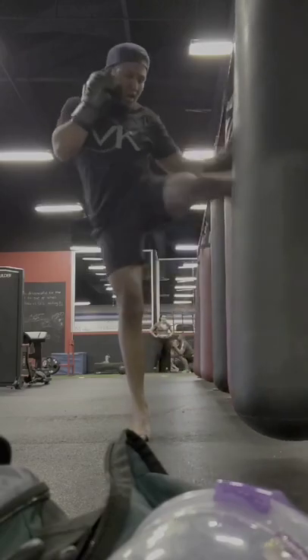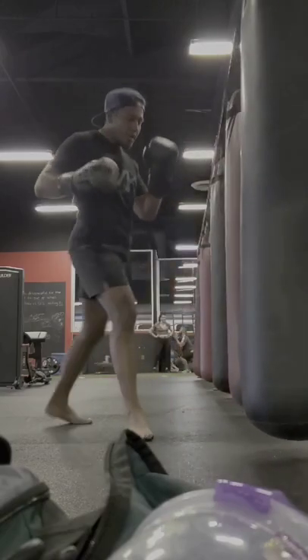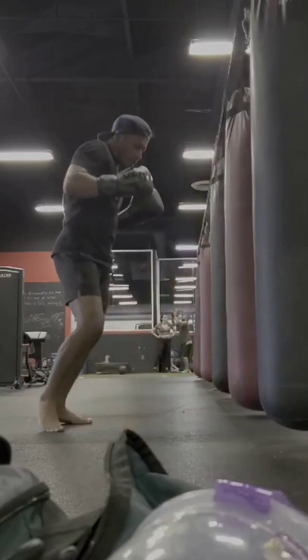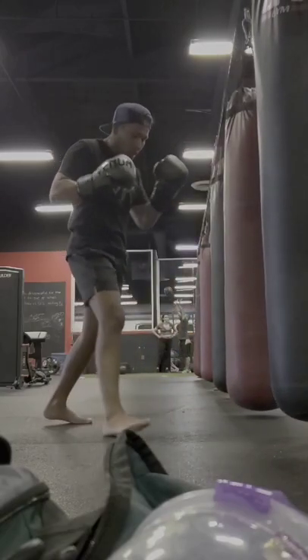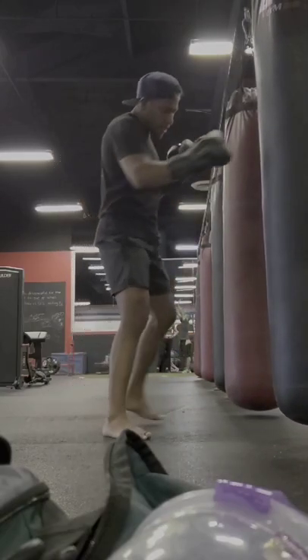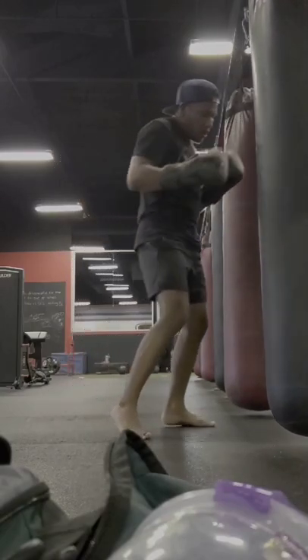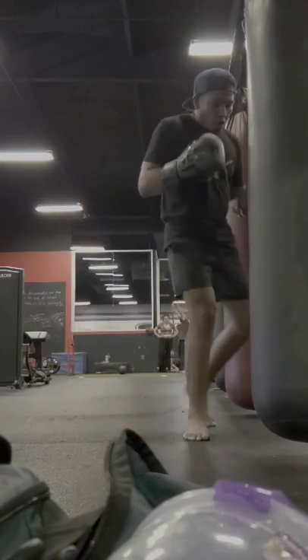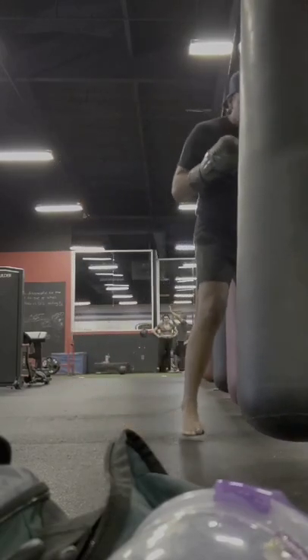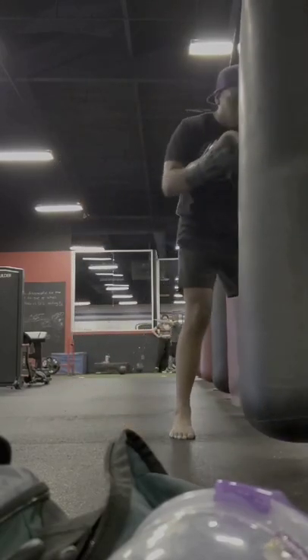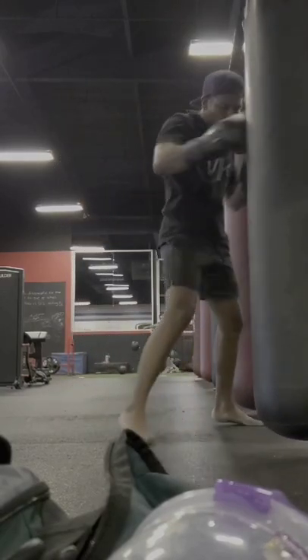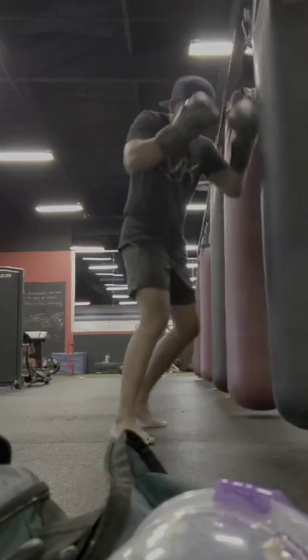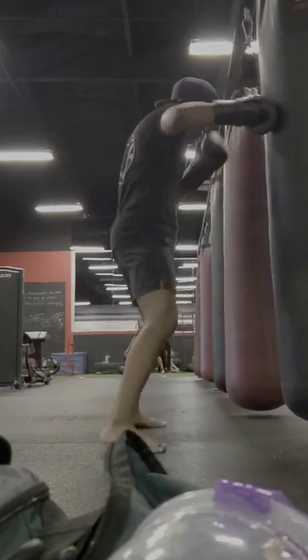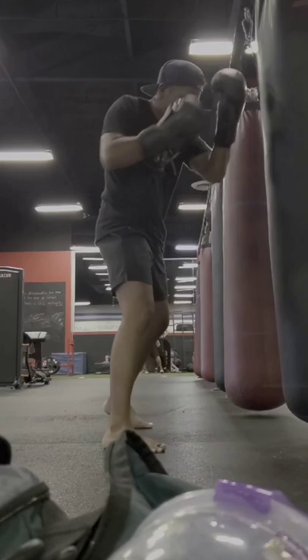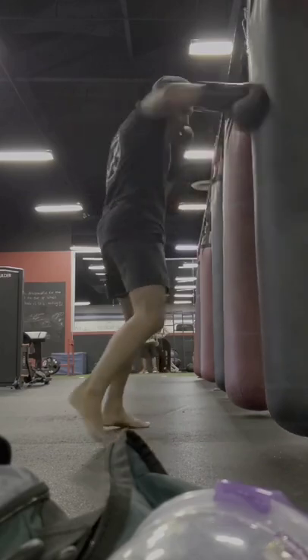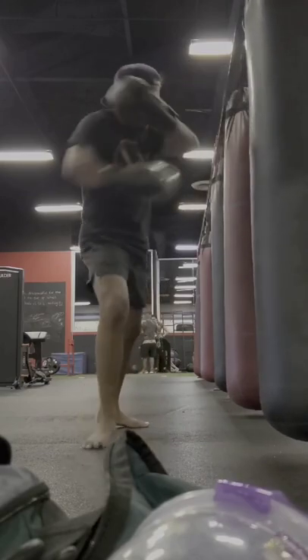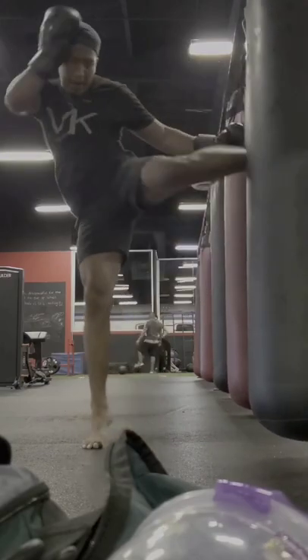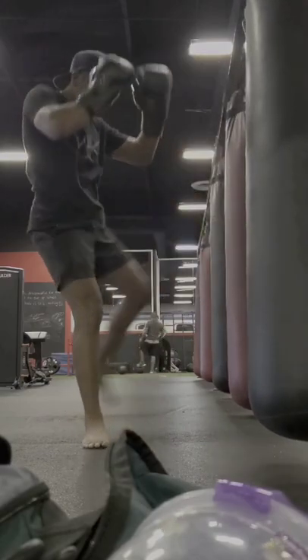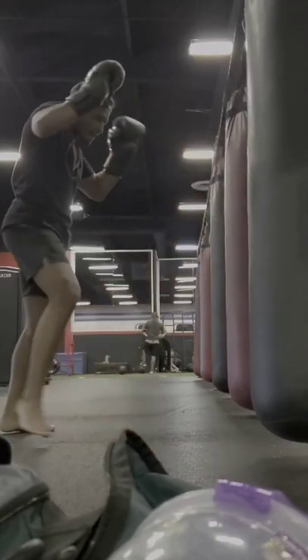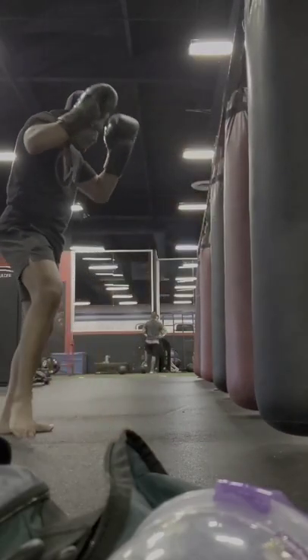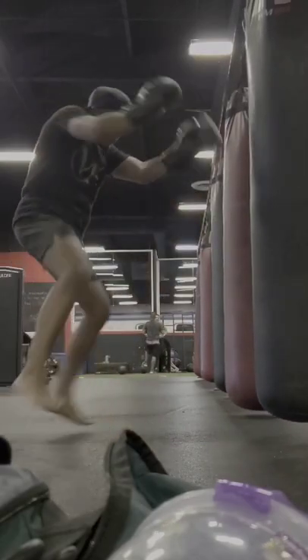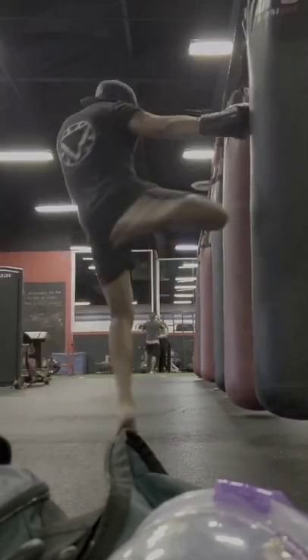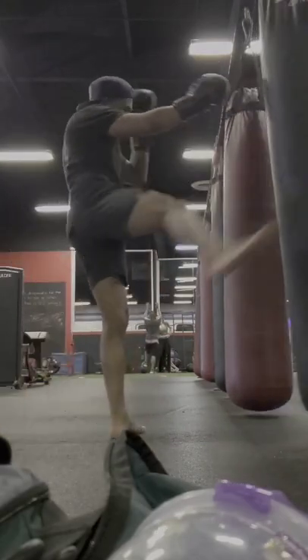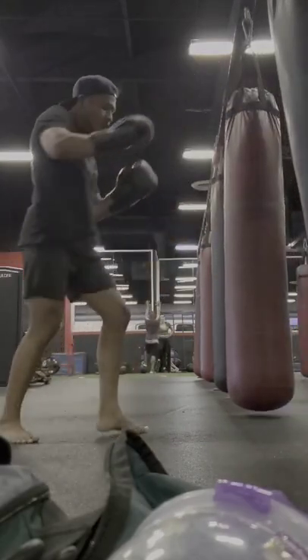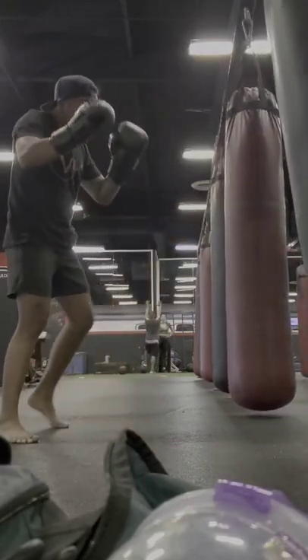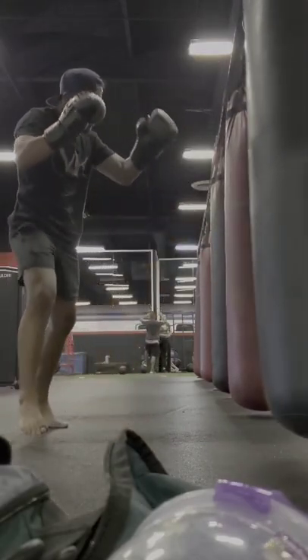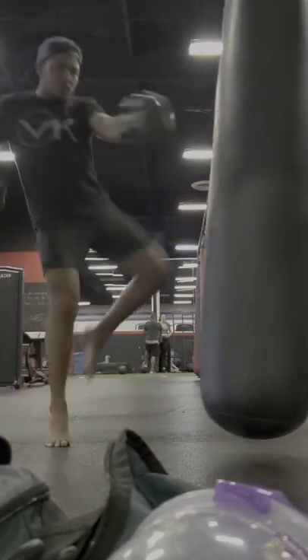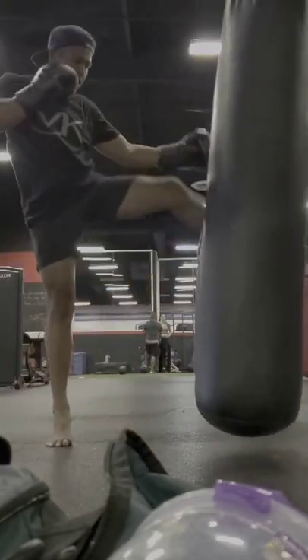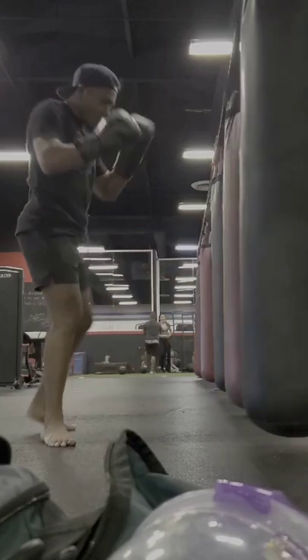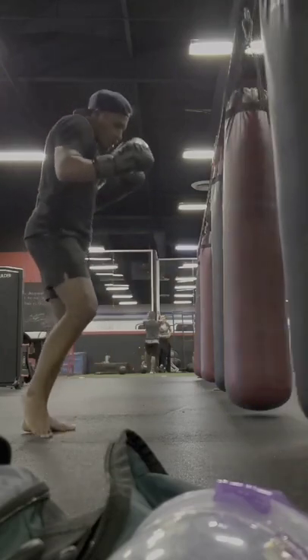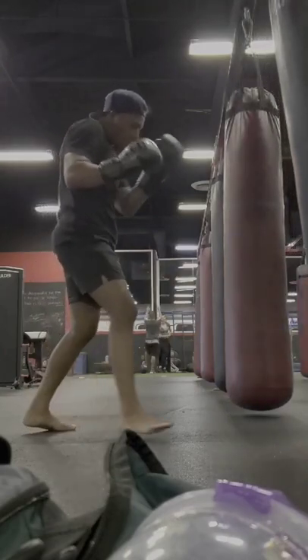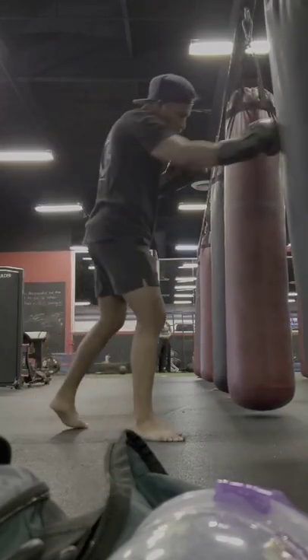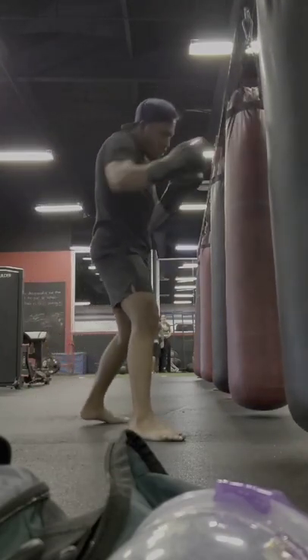All in all, this is a really solid glove that really surprised me. I would definitely recommend this to anybody who wants a solid glove for either Muay Thai or MMA. And with all that said, I'll go ahead and catch you guys on the next one, peace!